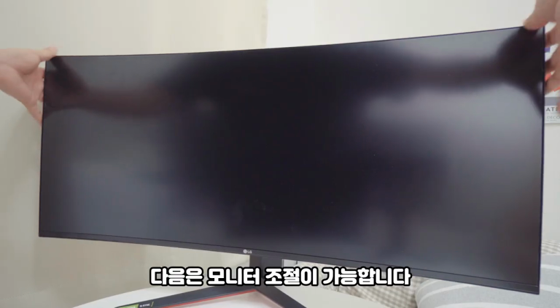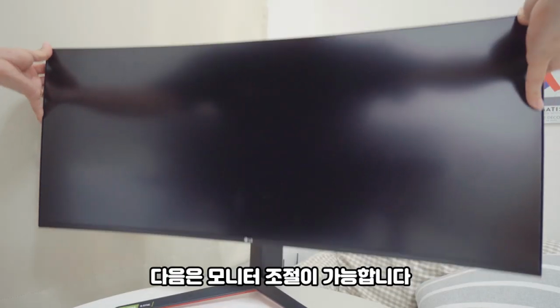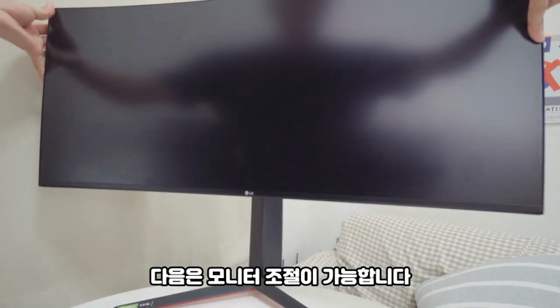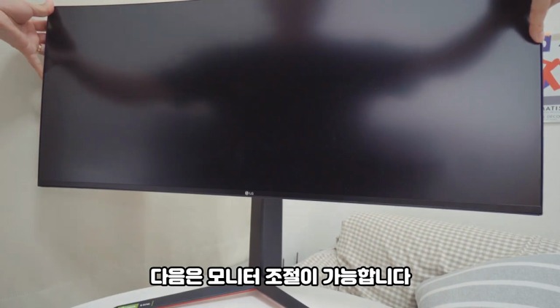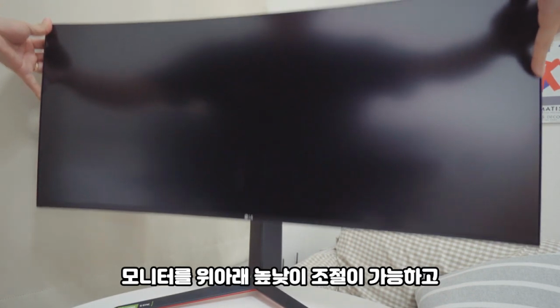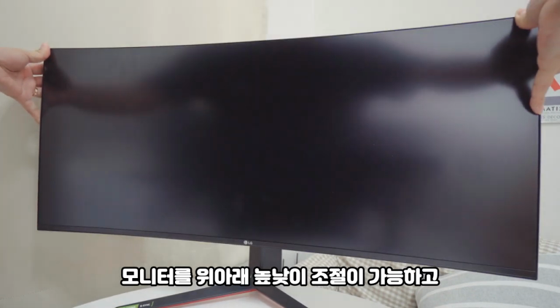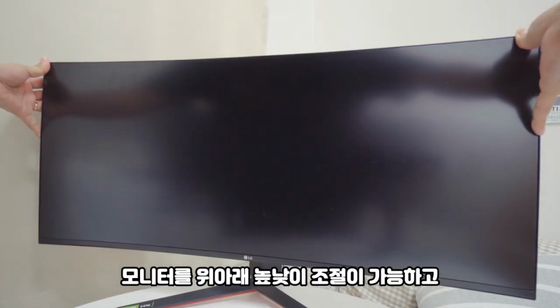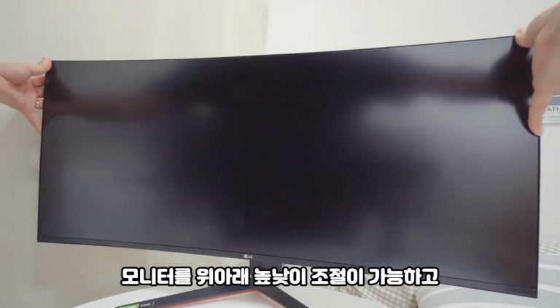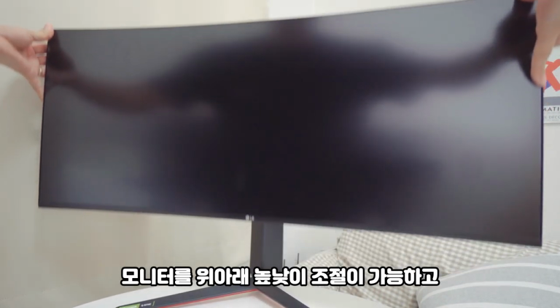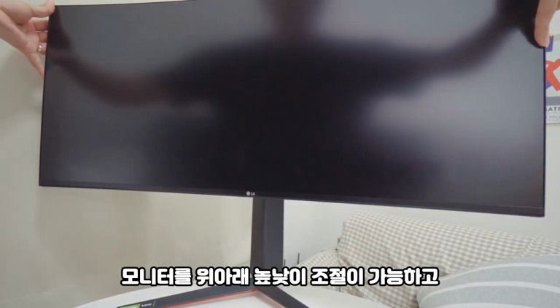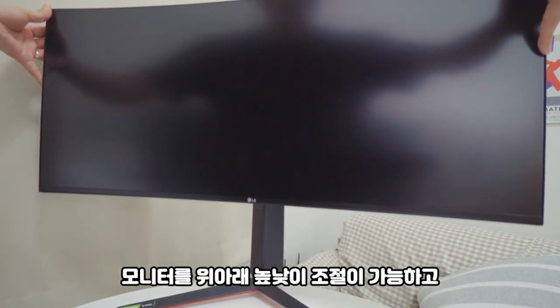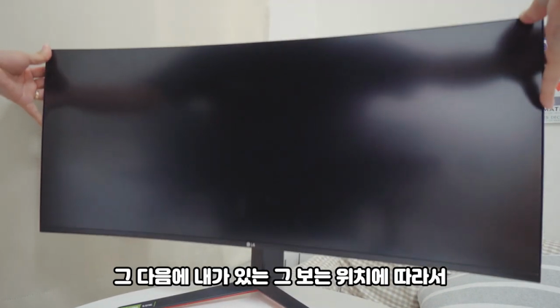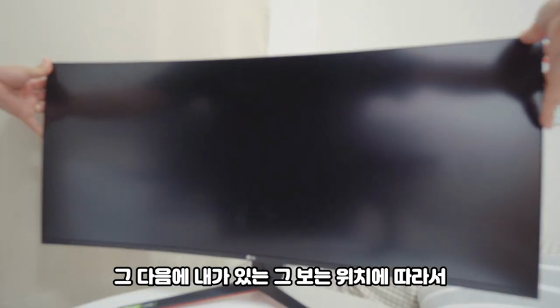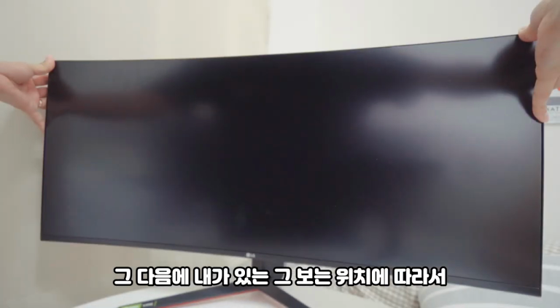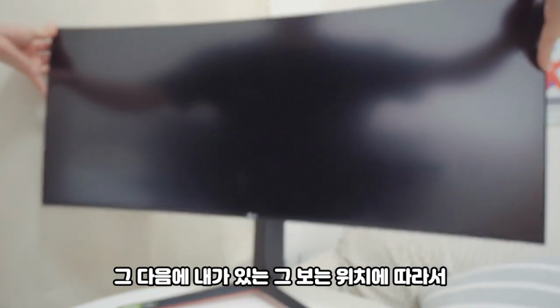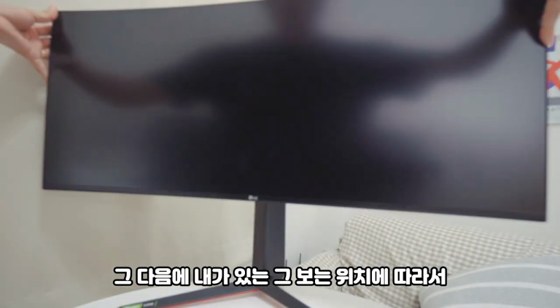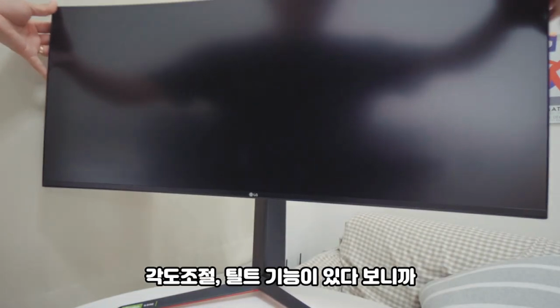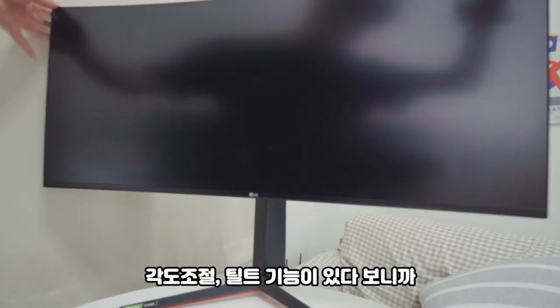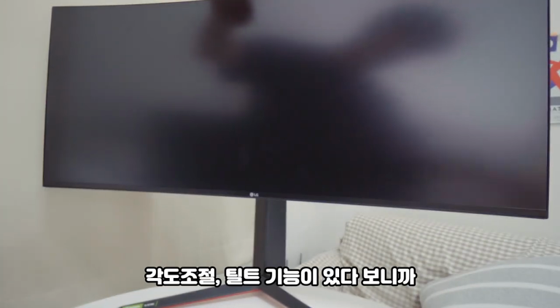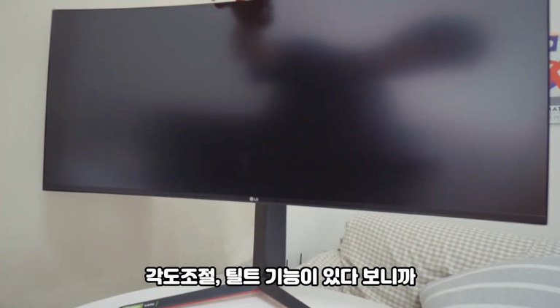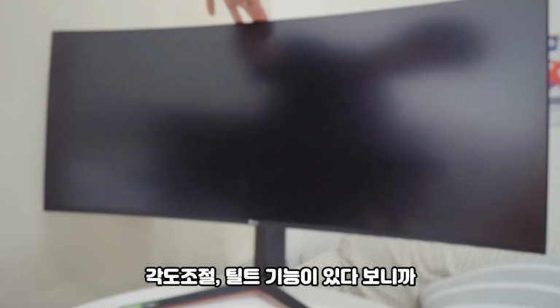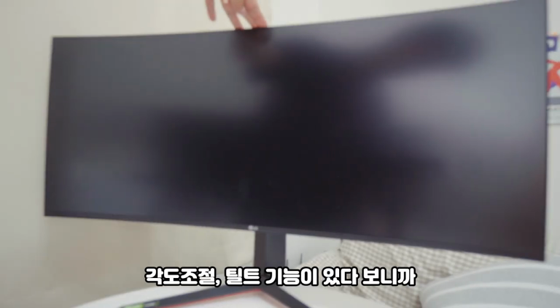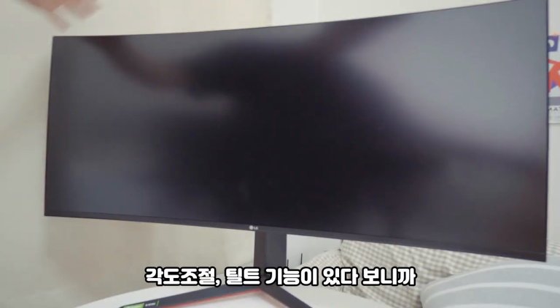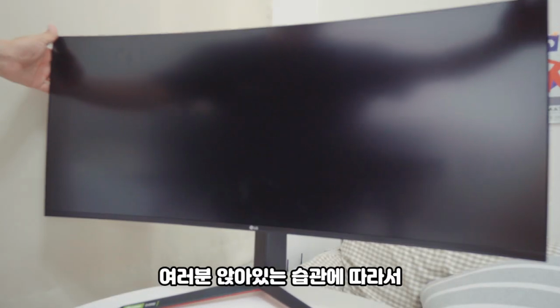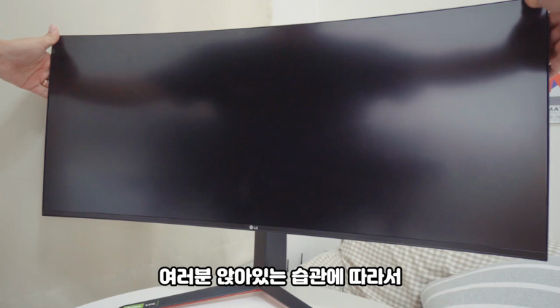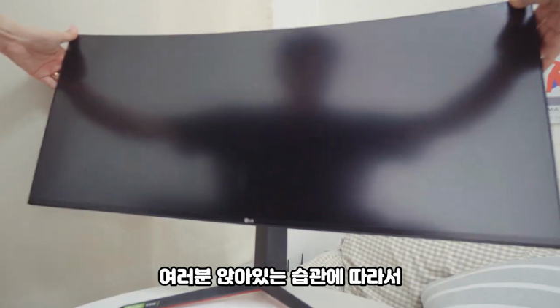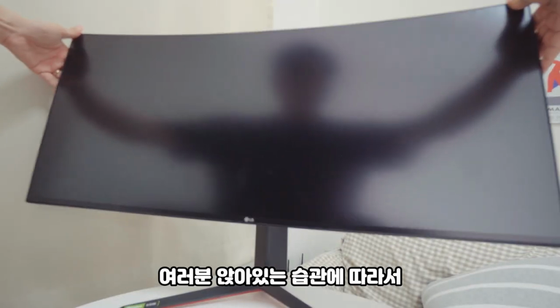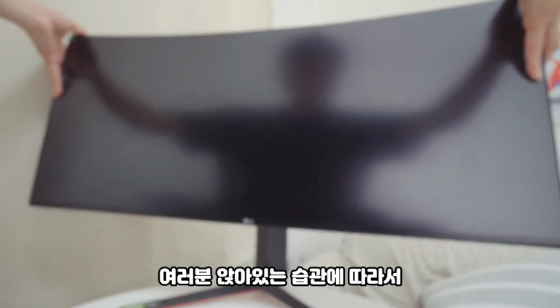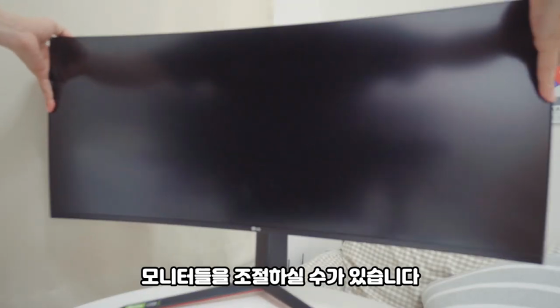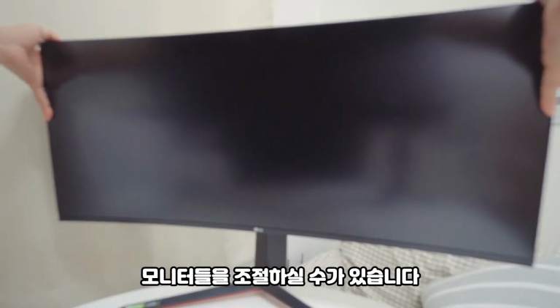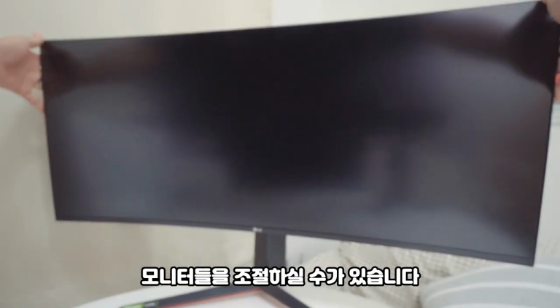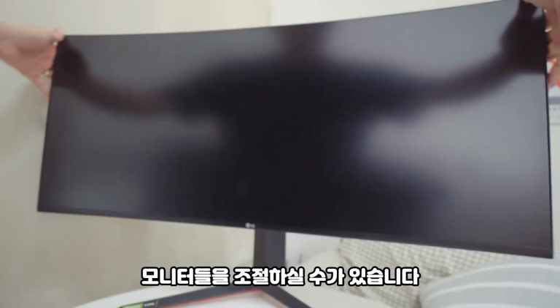Next, the monitor is adjustable. You can adjust the height up and down, and also tilt the angle depending on your viewing position. Thanks to the tilt function, you can adjust the monitor according to your sitting habits.